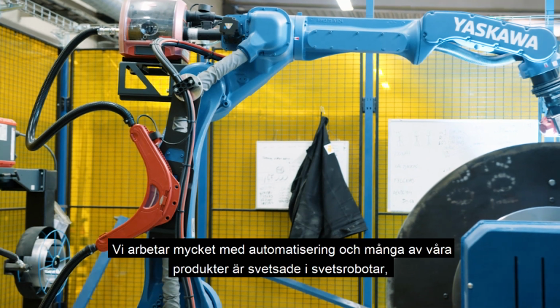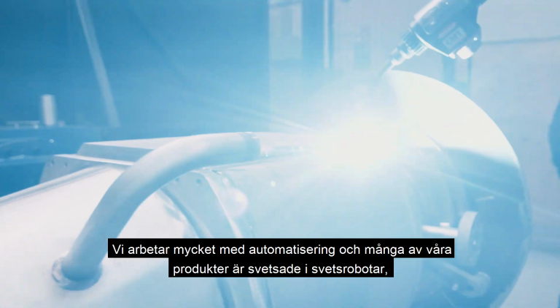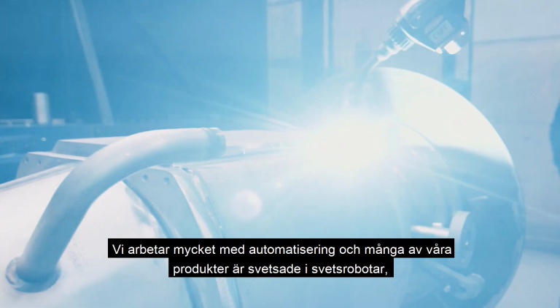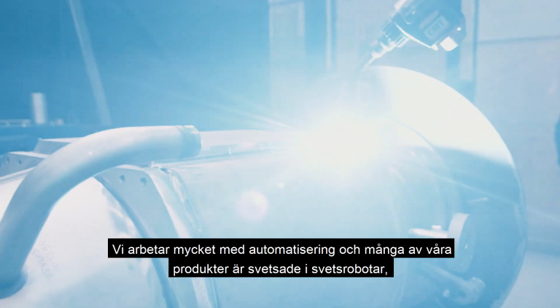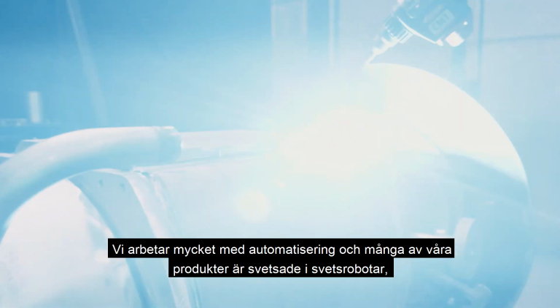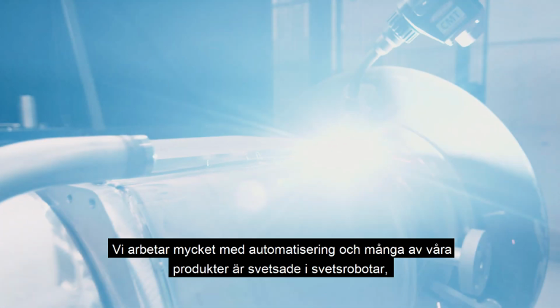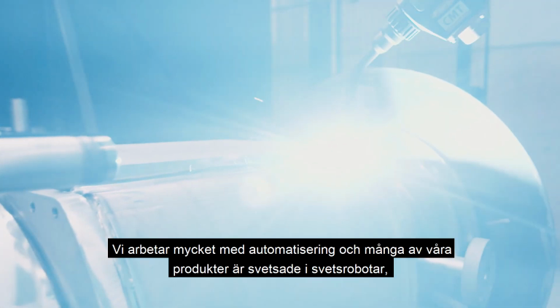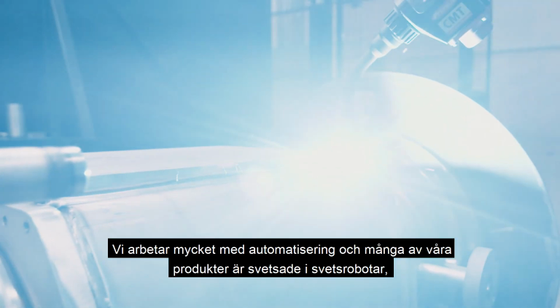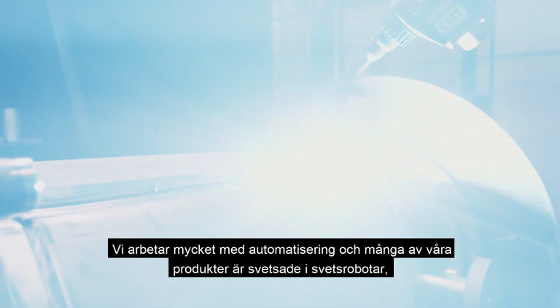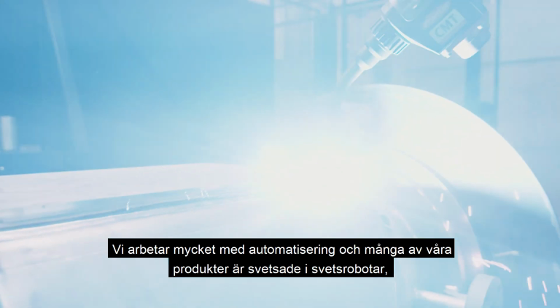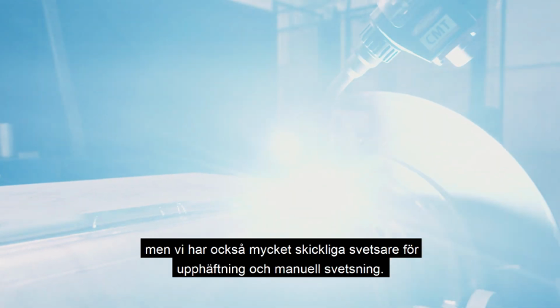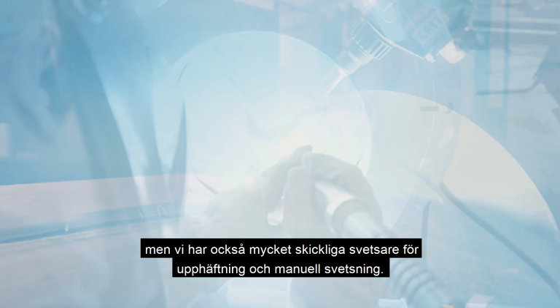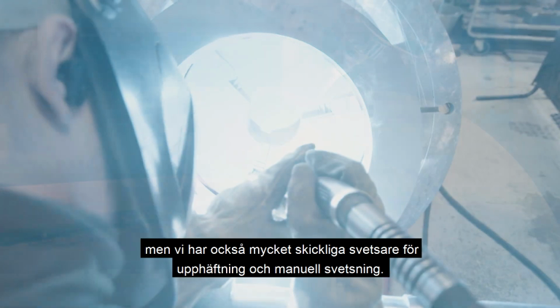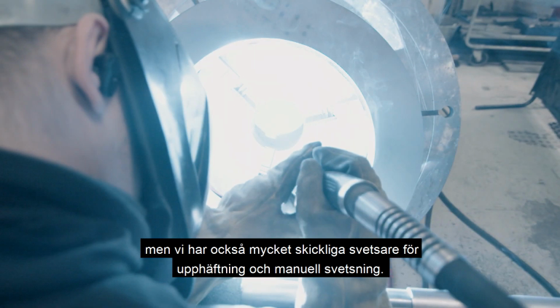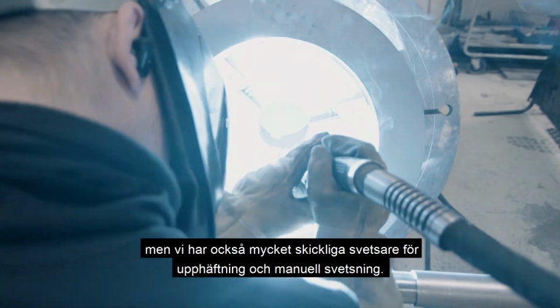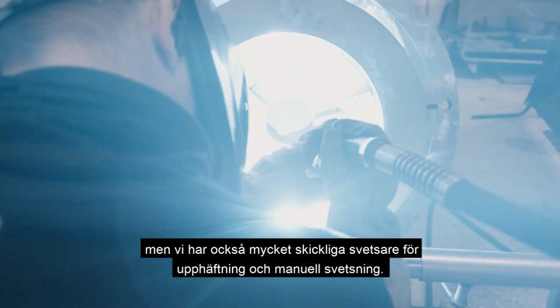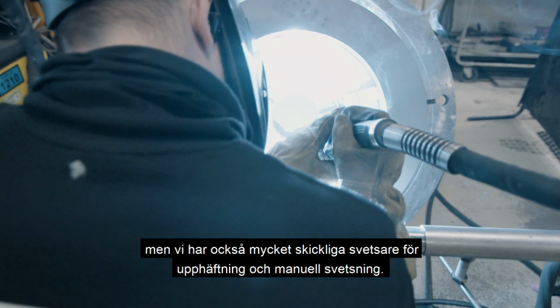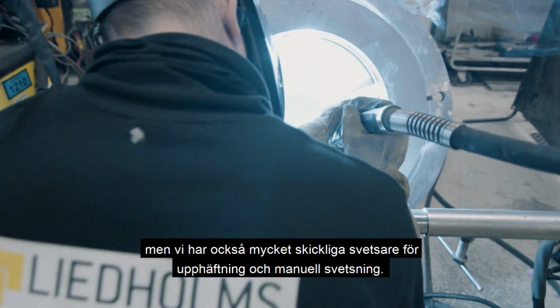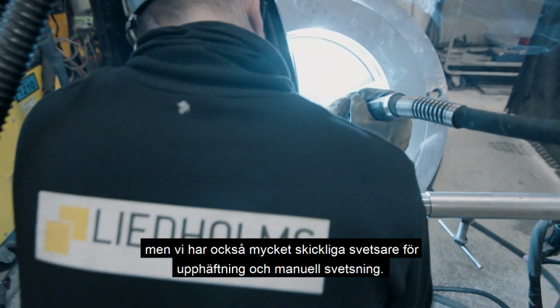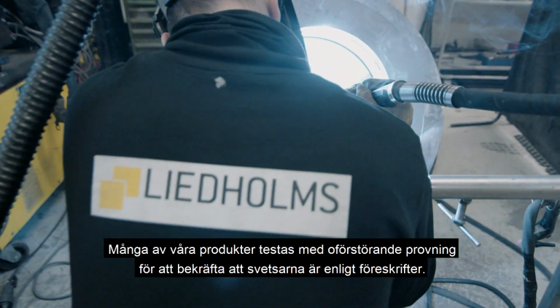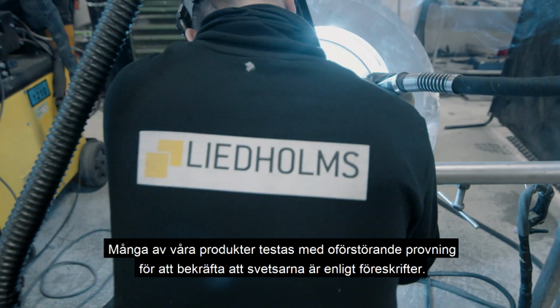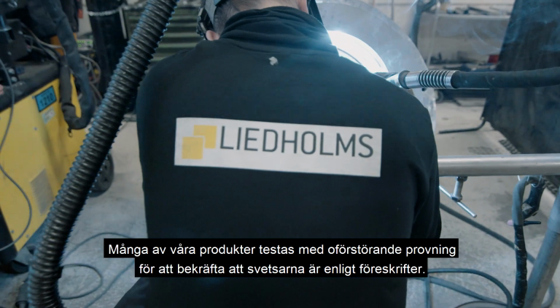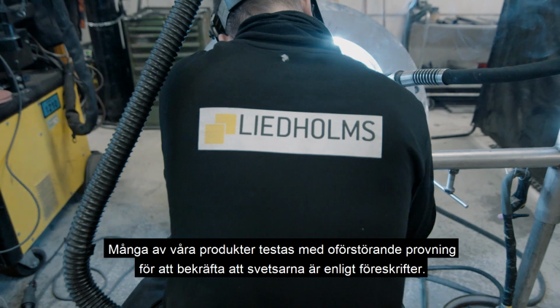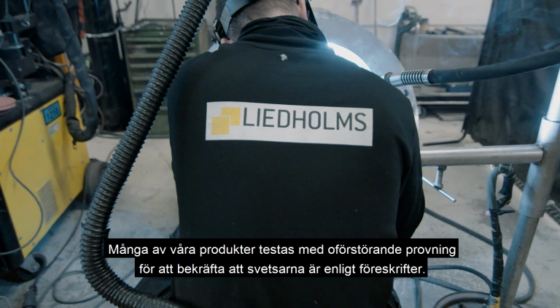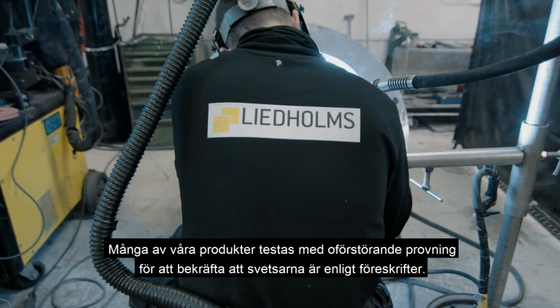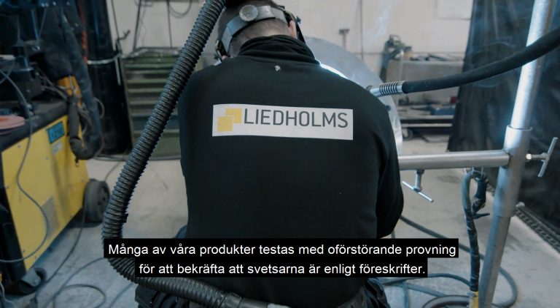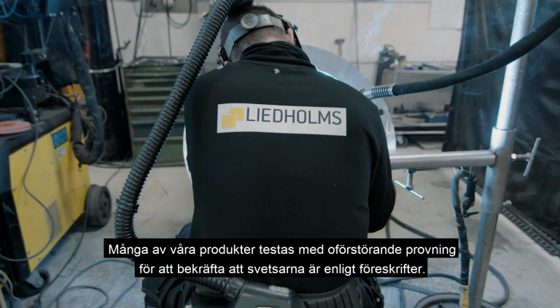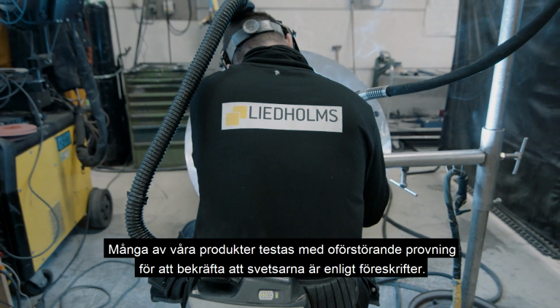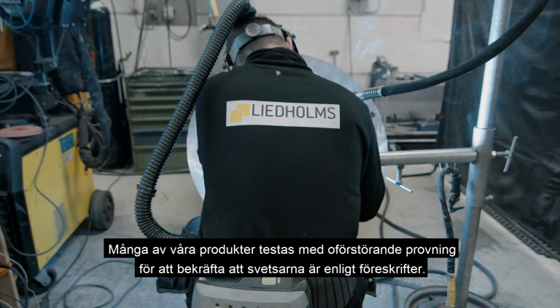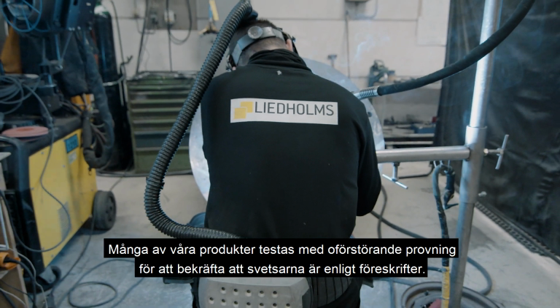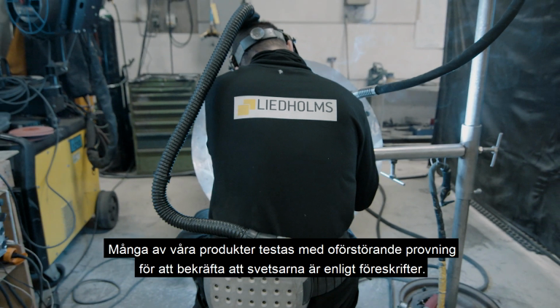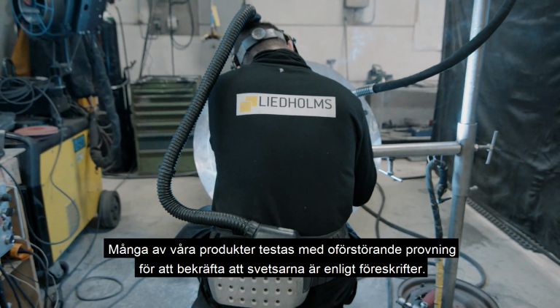We work a lot with automation and many of our products are welded in welding robots, but we also have very skilled welders for fit-ups and manual welding. A lot of our products are tested with non-destructive testing to confirm that the welds are according to regulations.